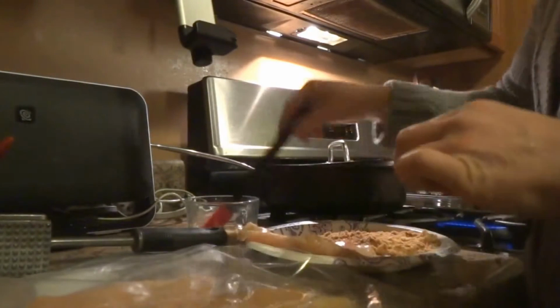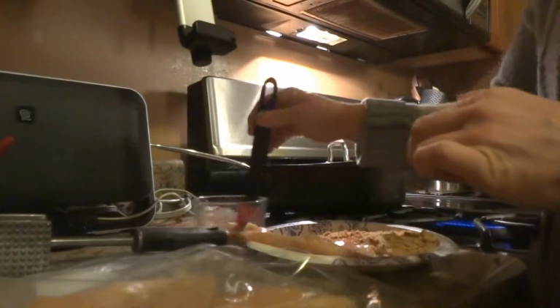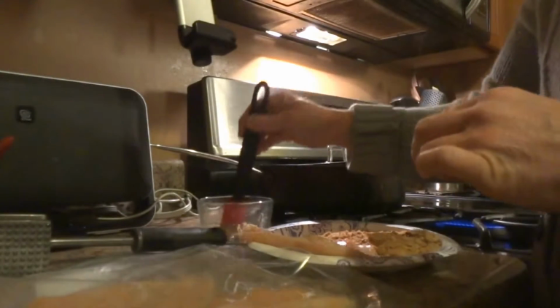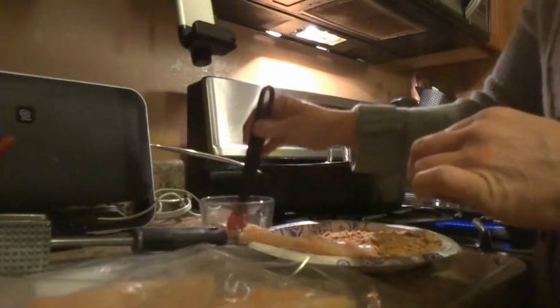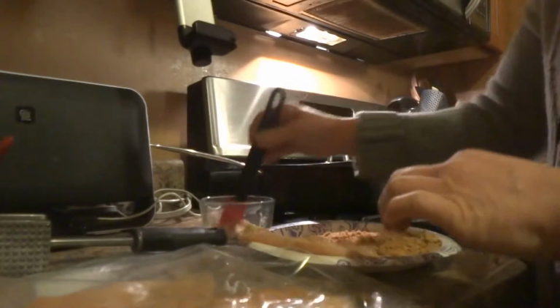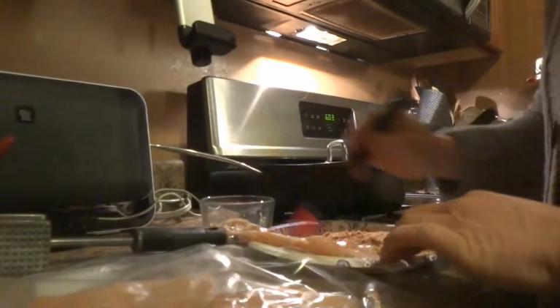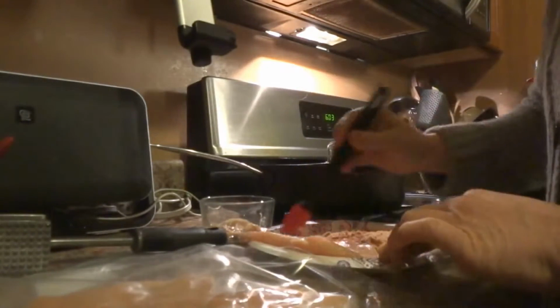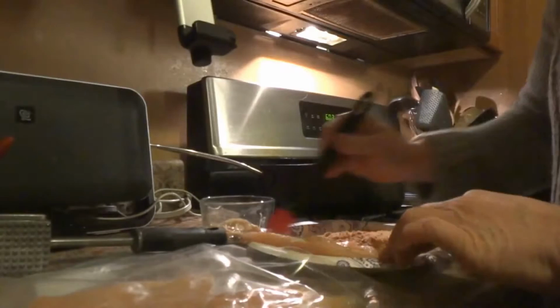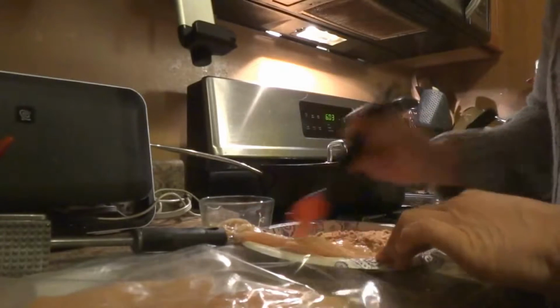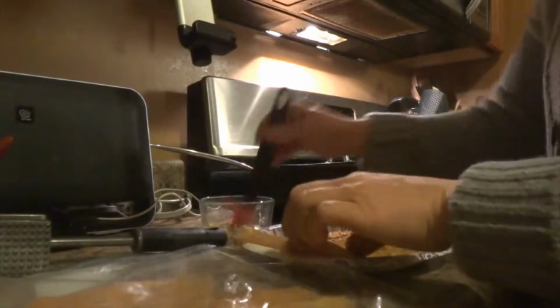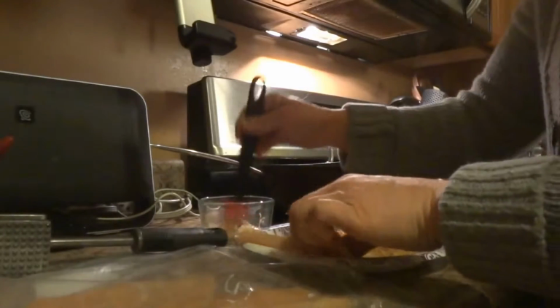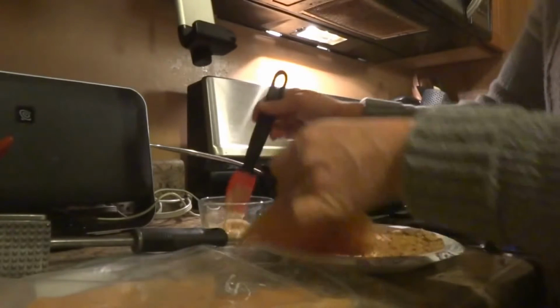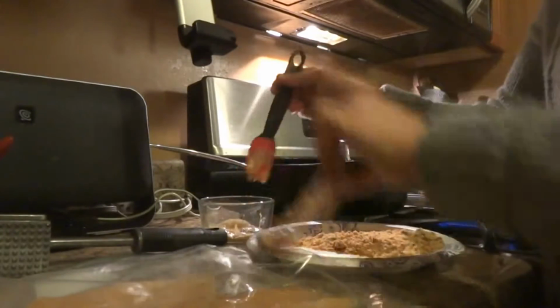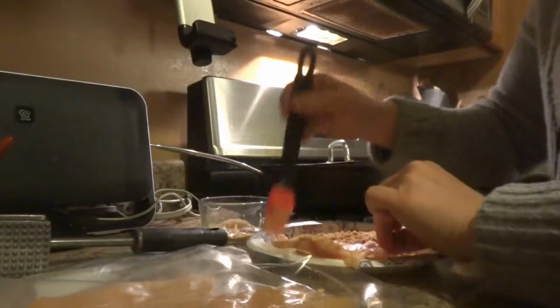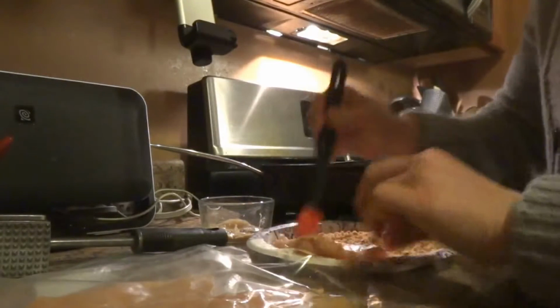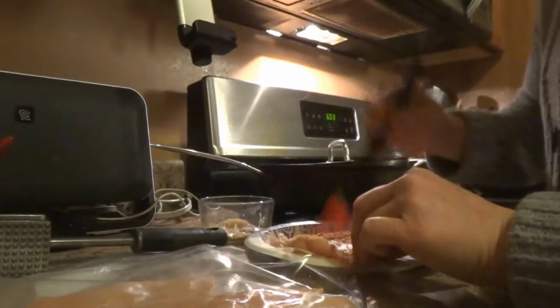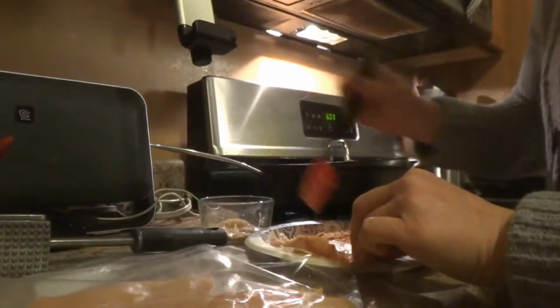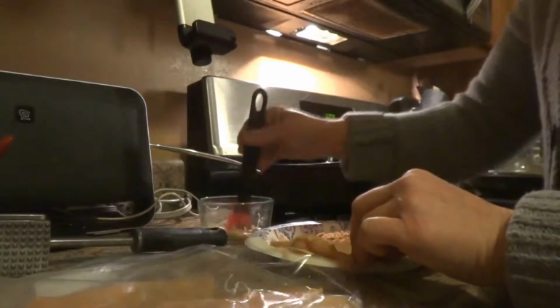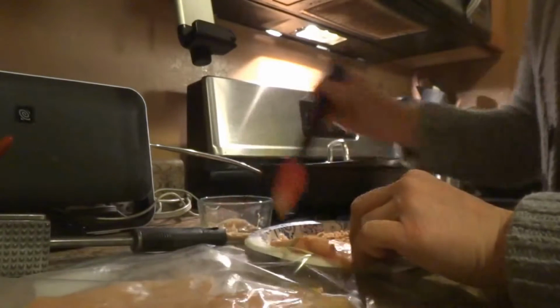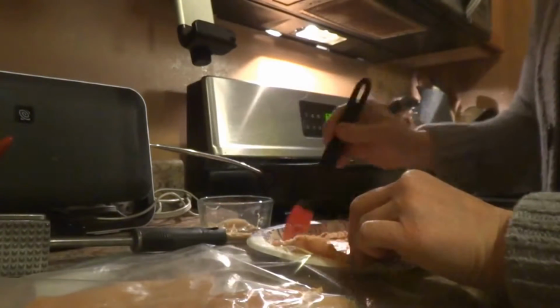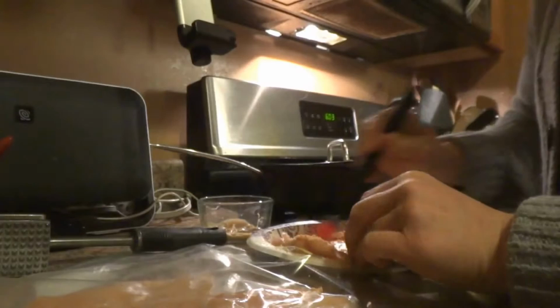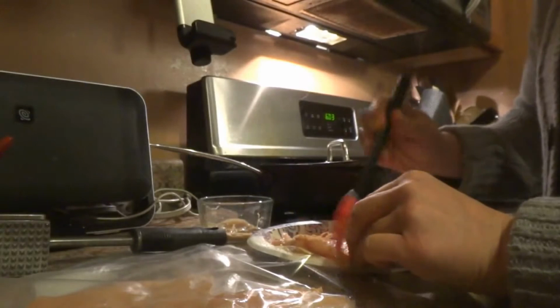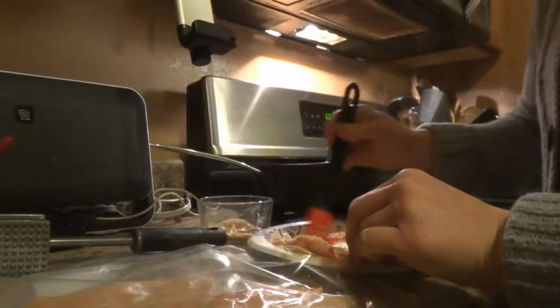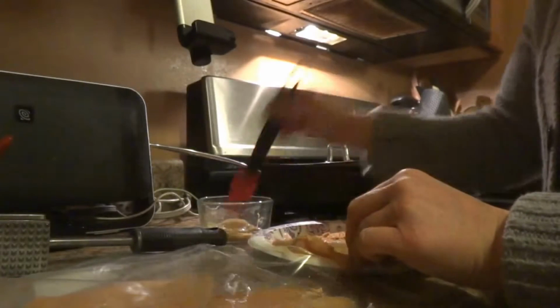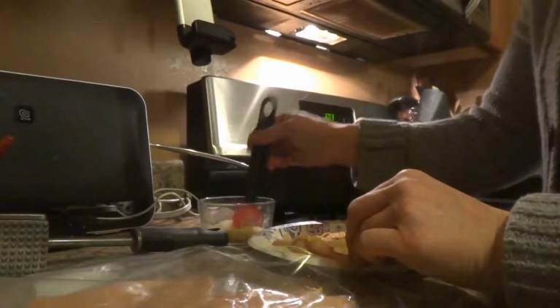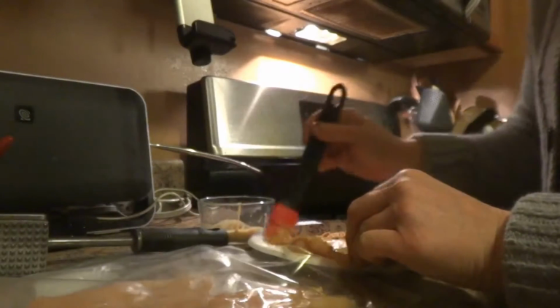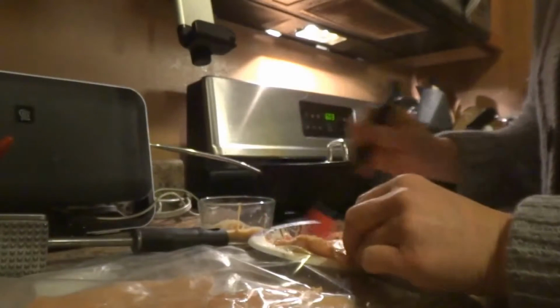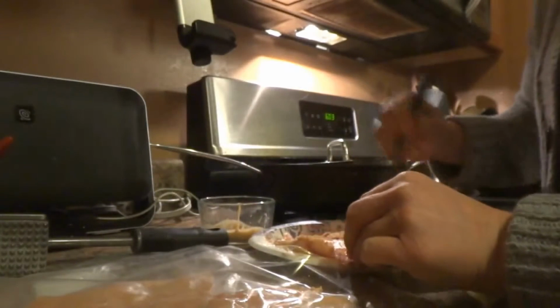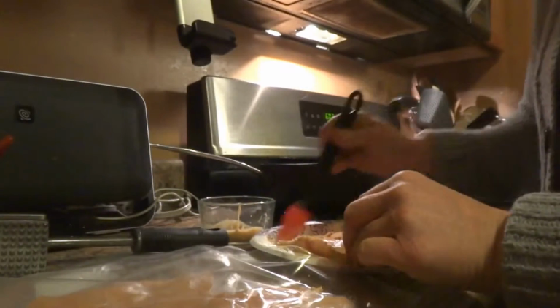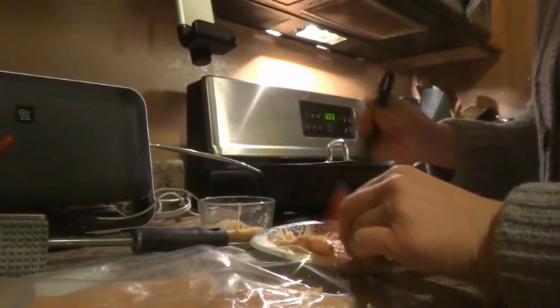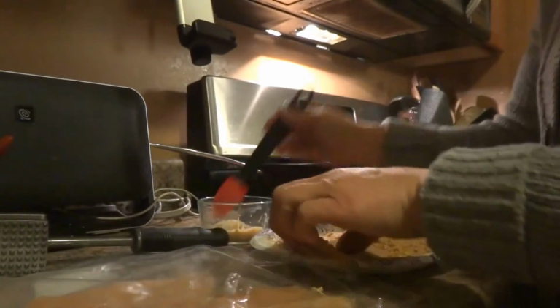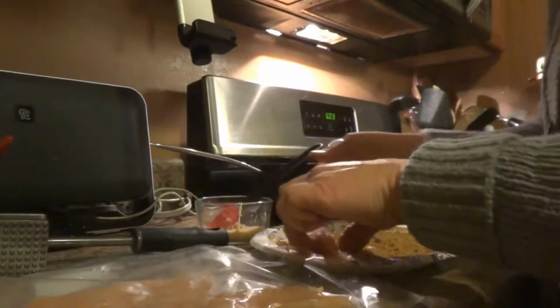Next, you can take a little sauce. I've chosen to do a little honey mustard, and I'm just going to take the pastry brush and brush this on. You could also use barbecue sauce here or any other clean sauce that doesn't have high fructose corn syrup in it.